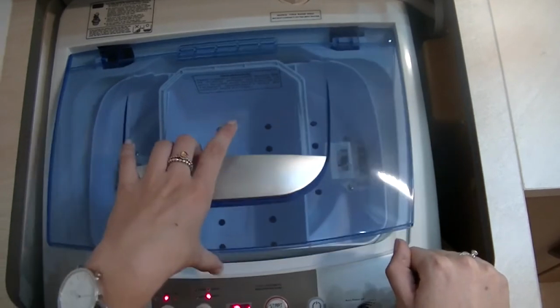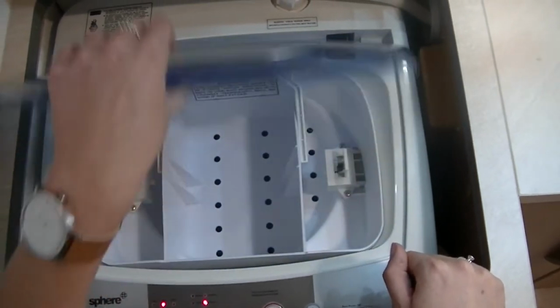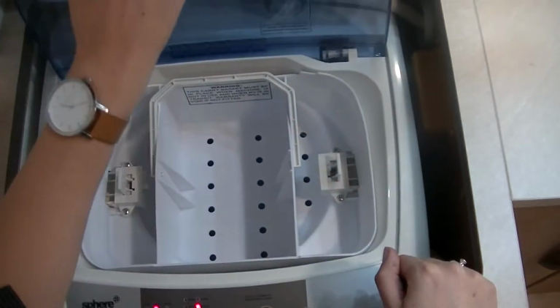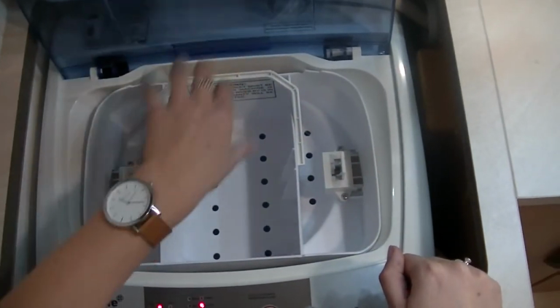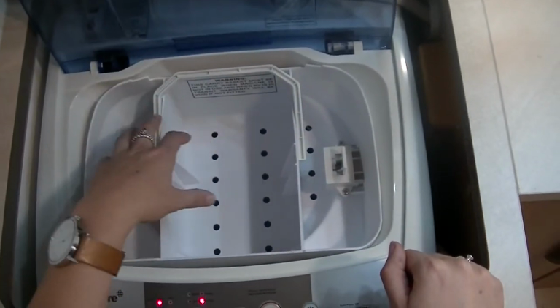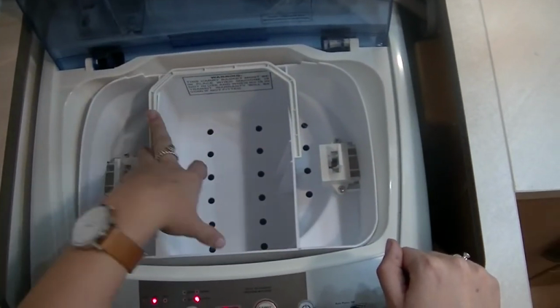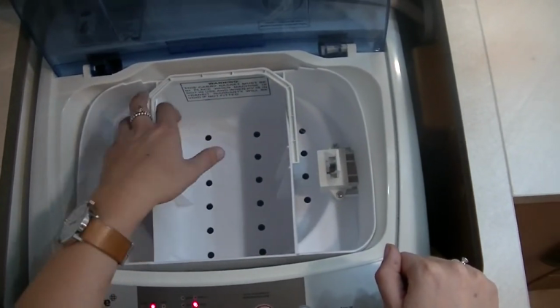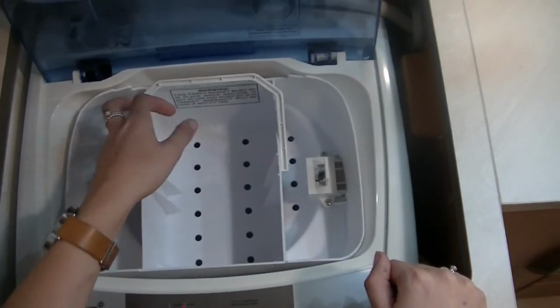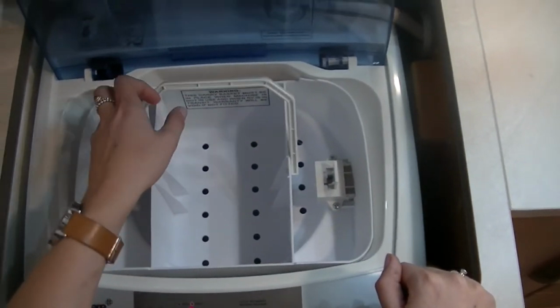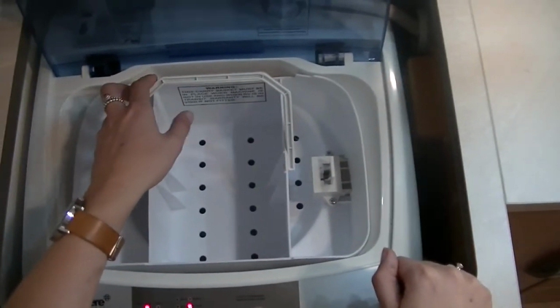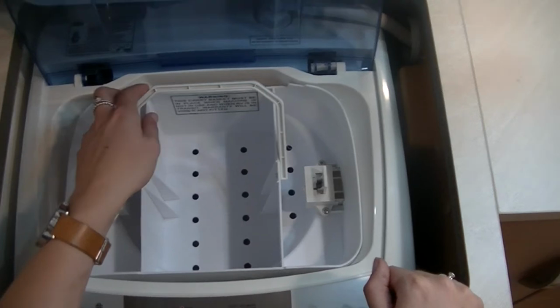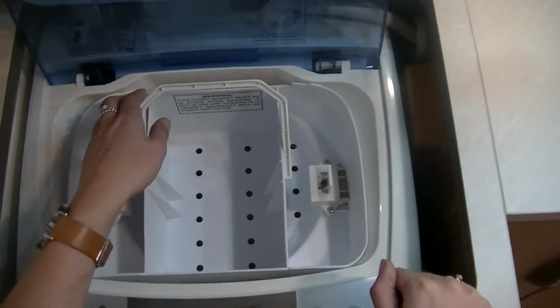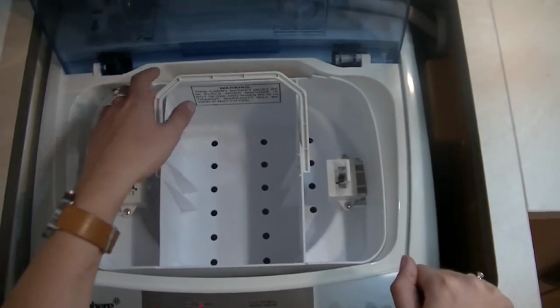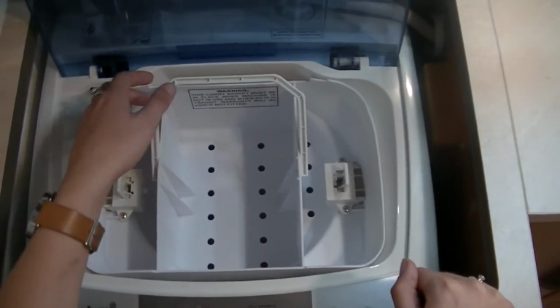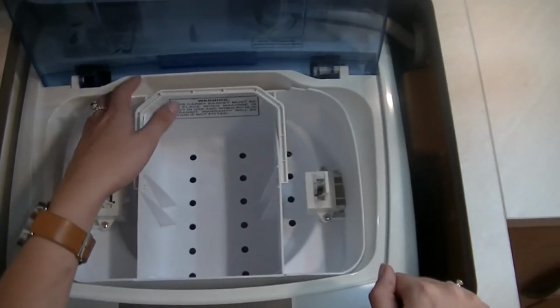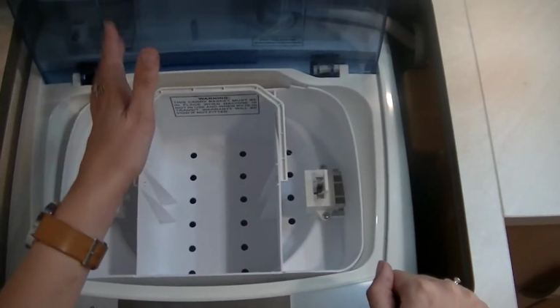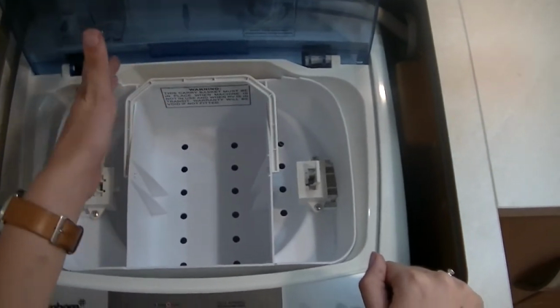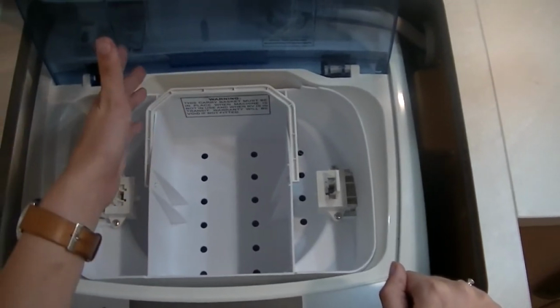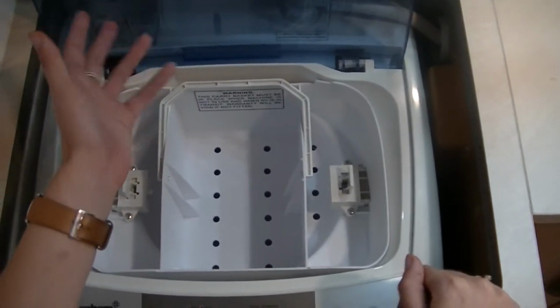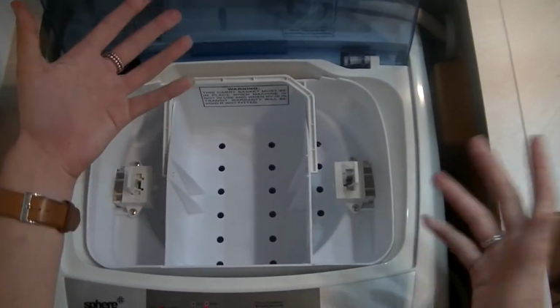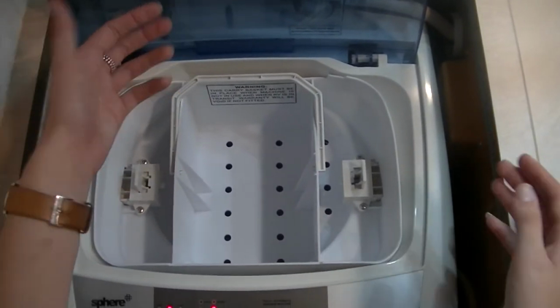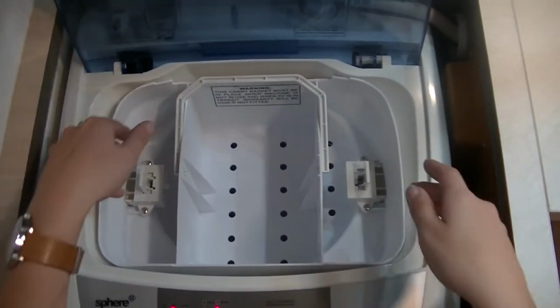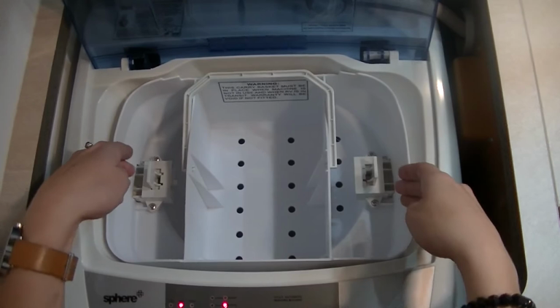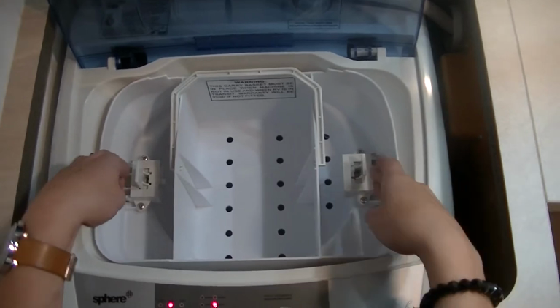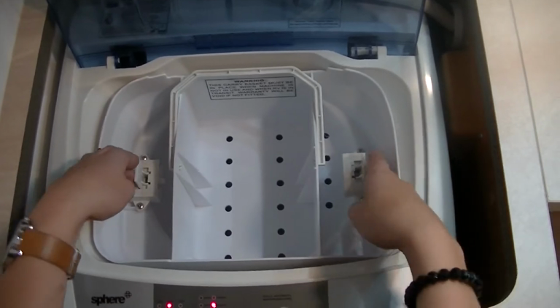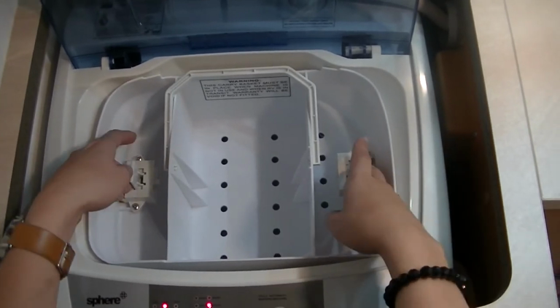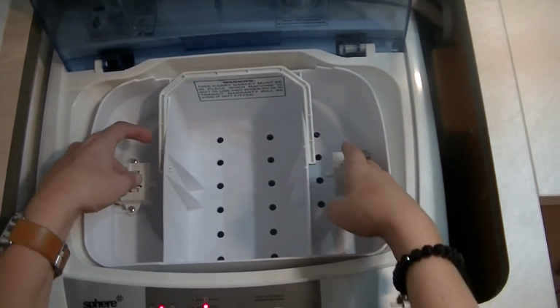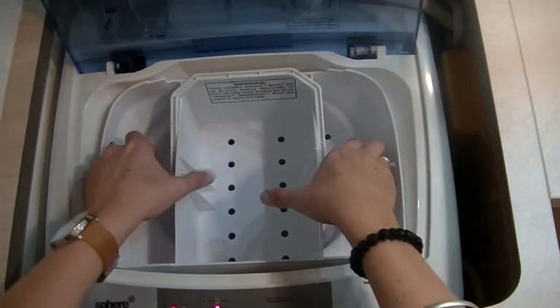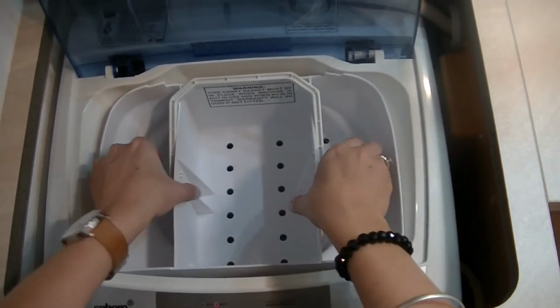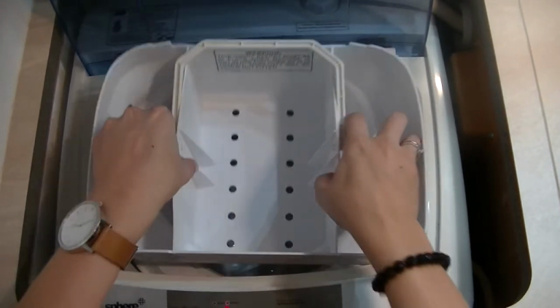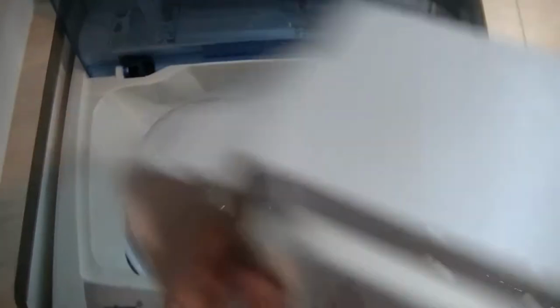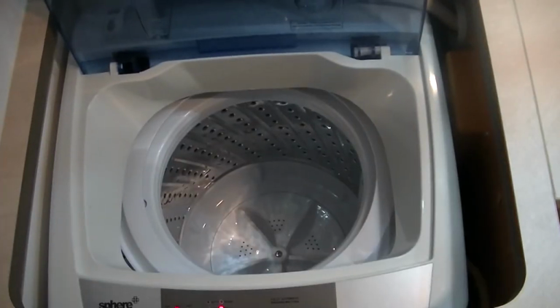With the basket in the washing machine, what that'll do is when you're traveling, you'll put that in place — it'll keep the drum of the washing machine still whilst you're traveling. Obviously when you want to use it, you have to take the basket out, pull the clips in towards you and just straight up.